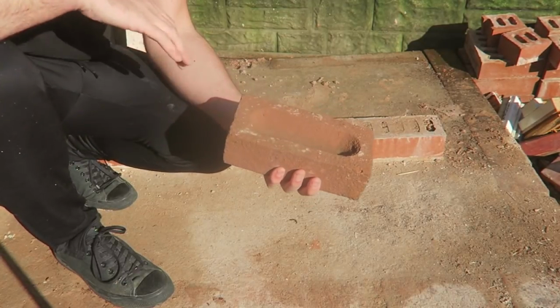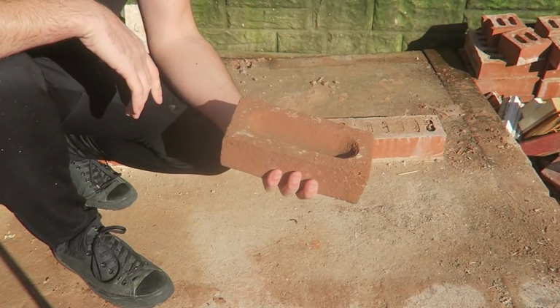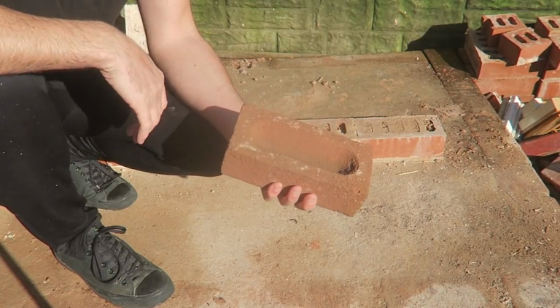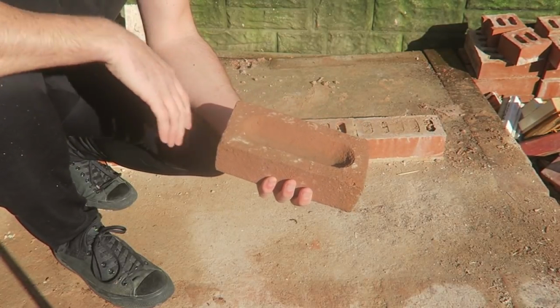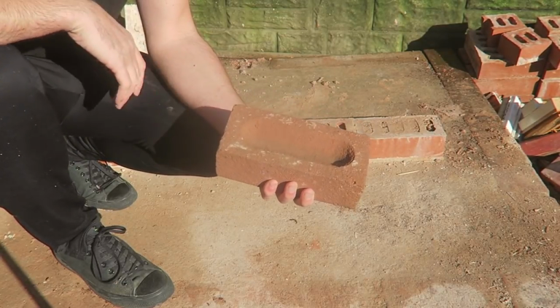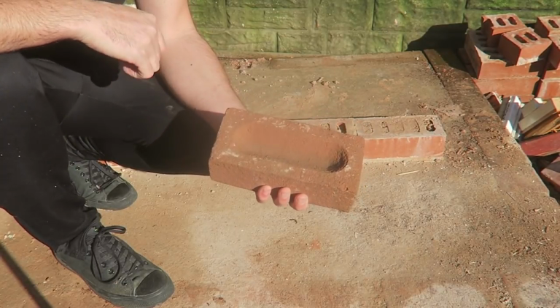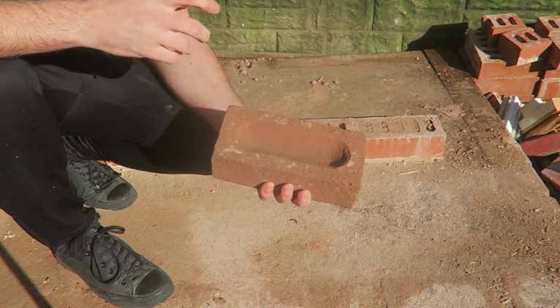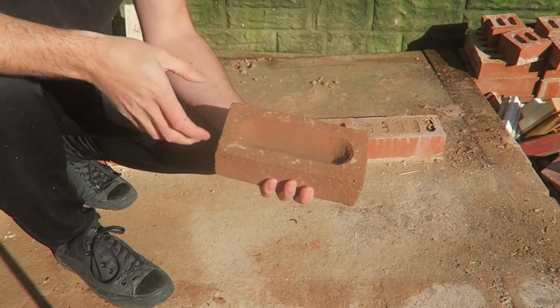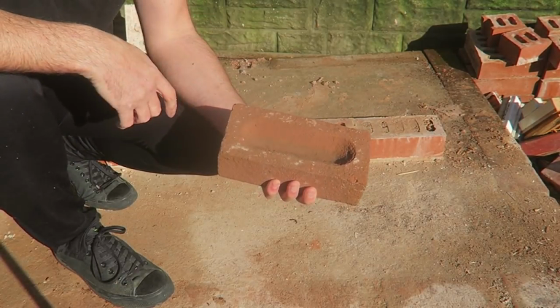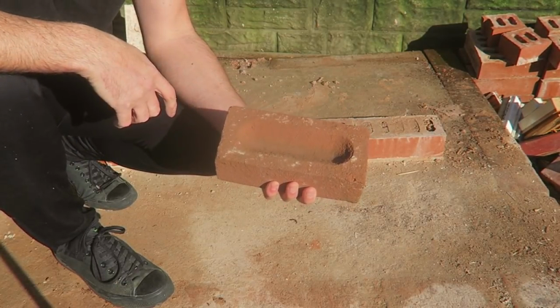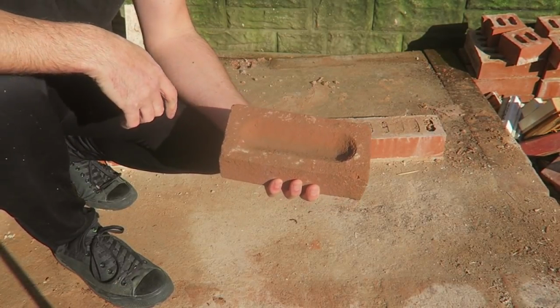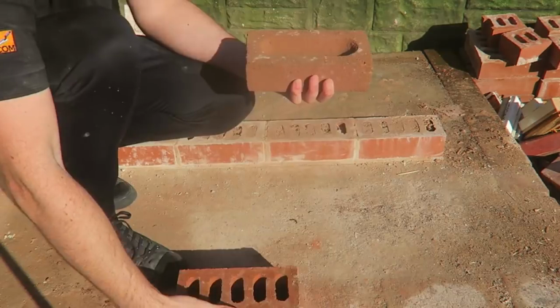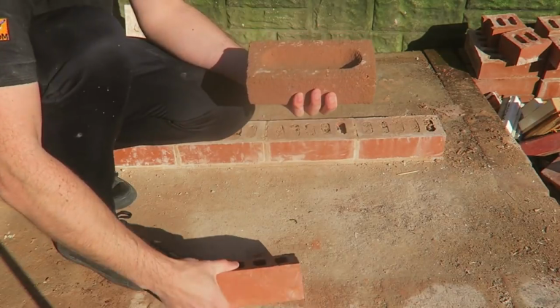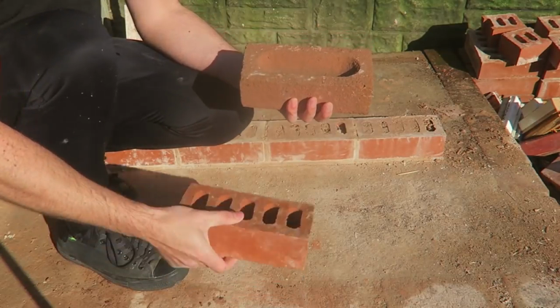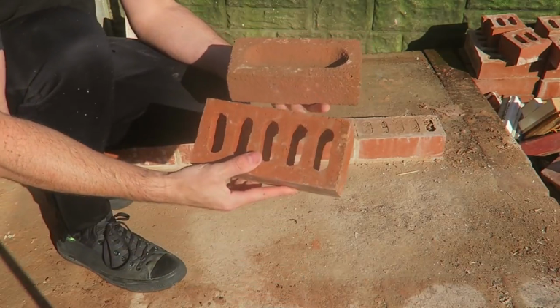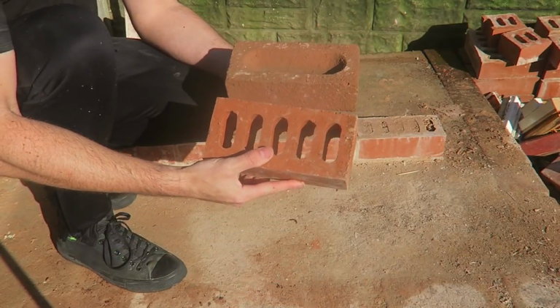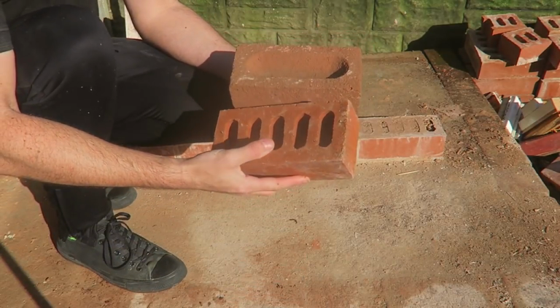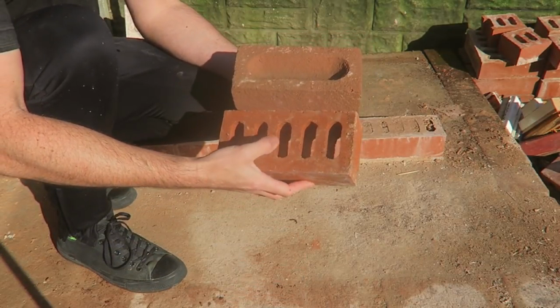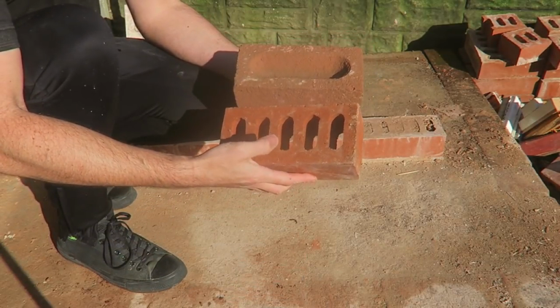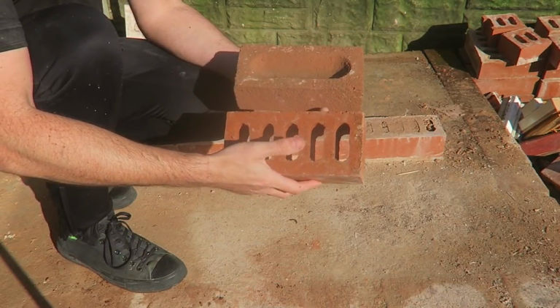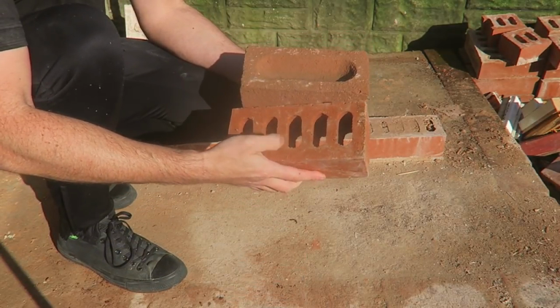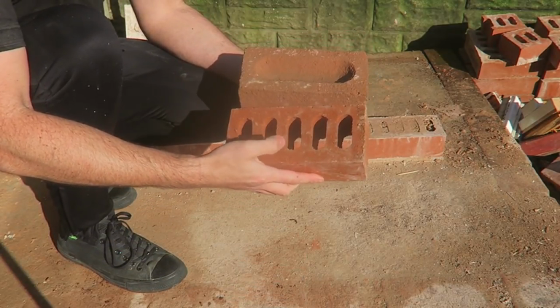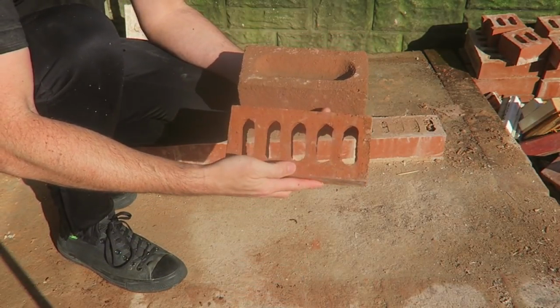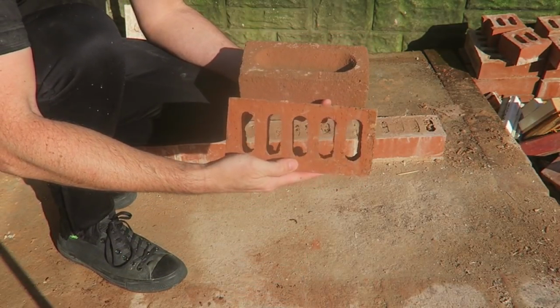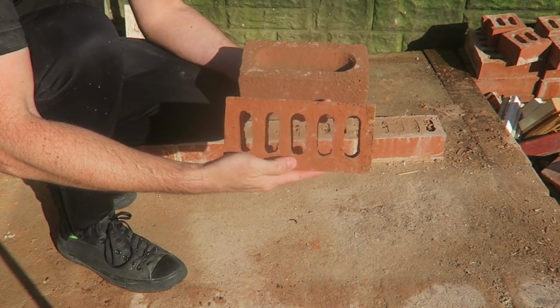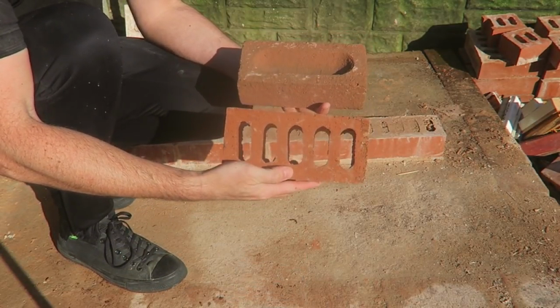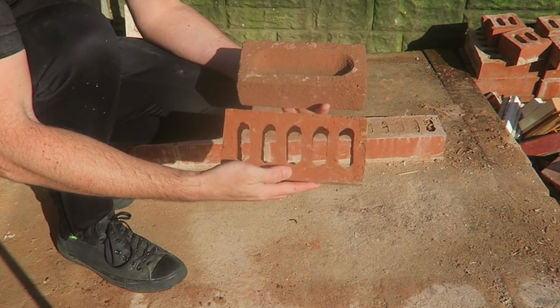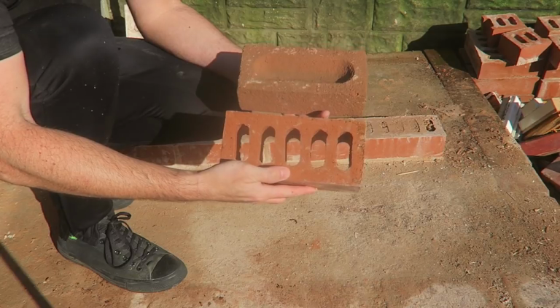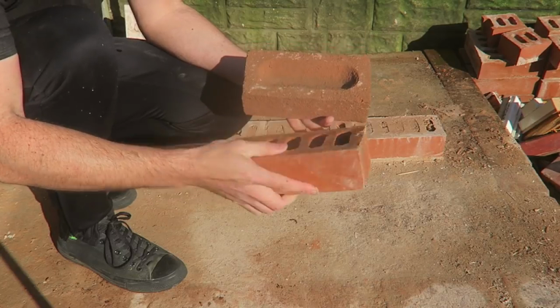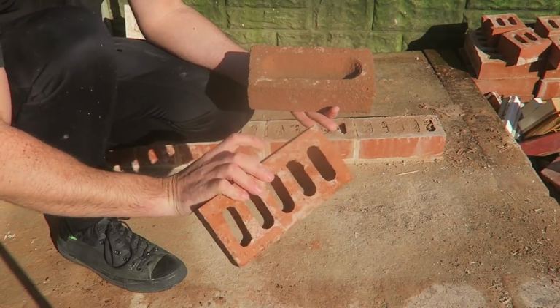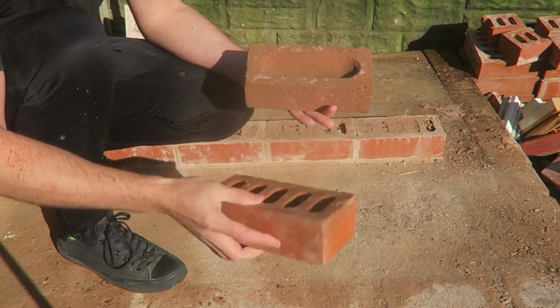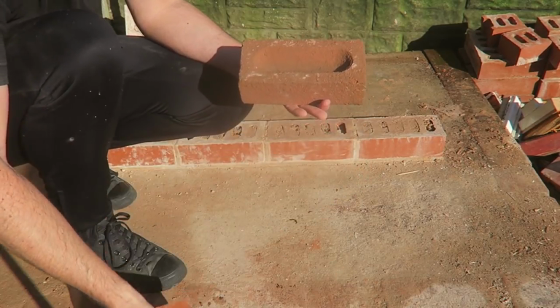This one is just an example I got — it's just a single-sided frog. Compared to your other bricks, which are more perforated holes in the middle, both sides.